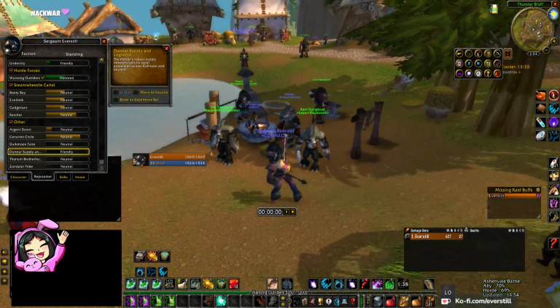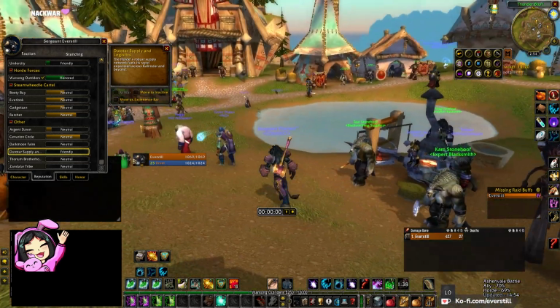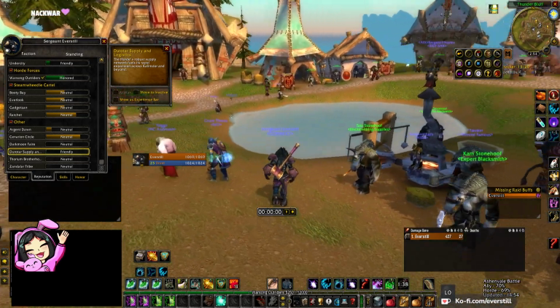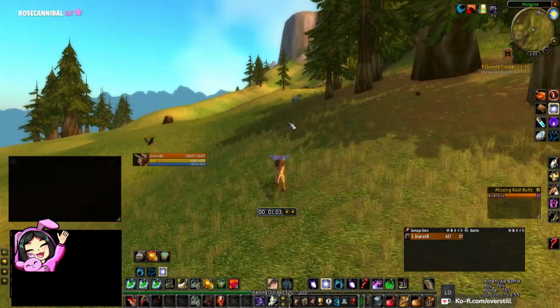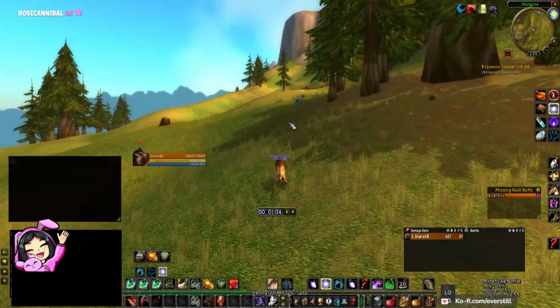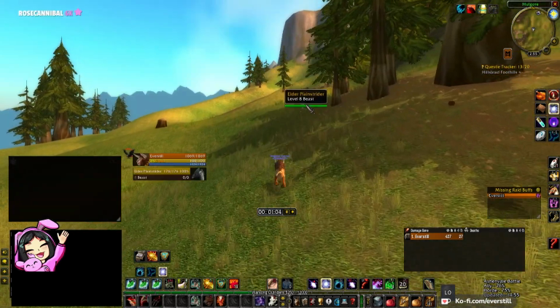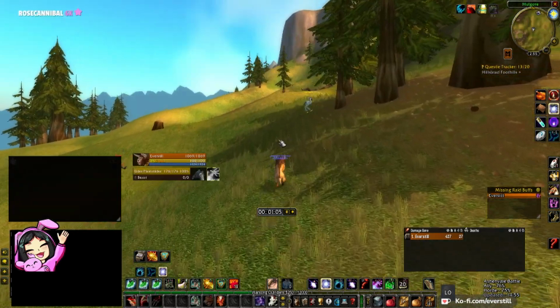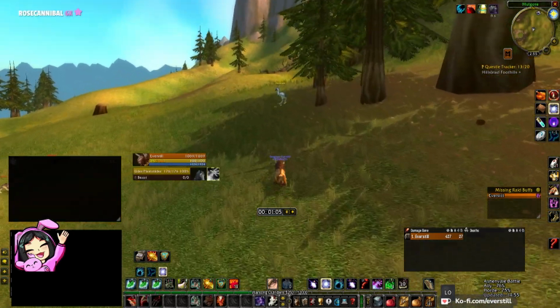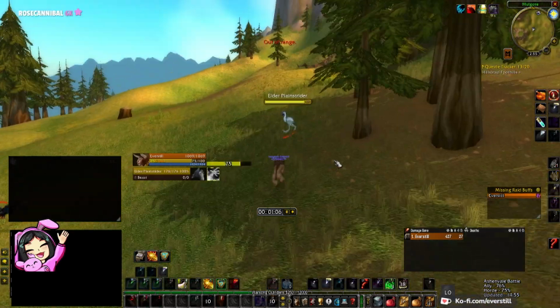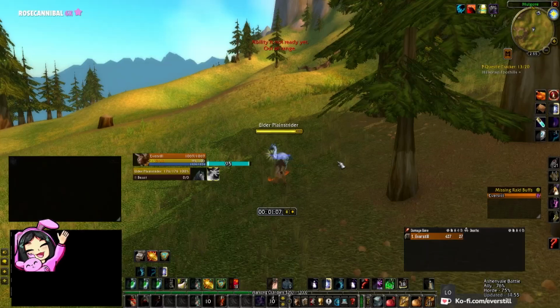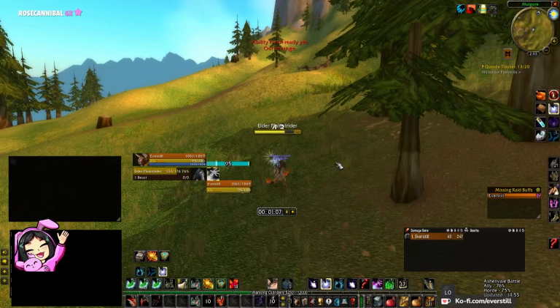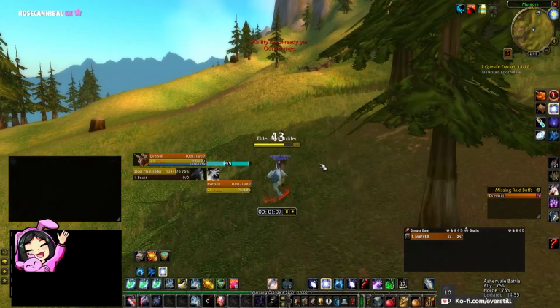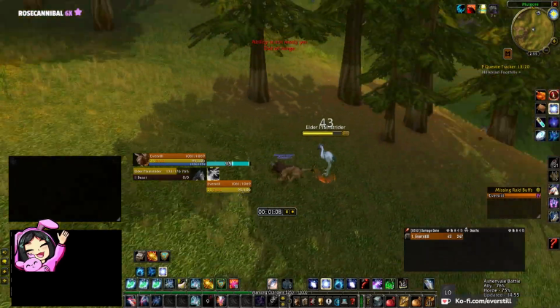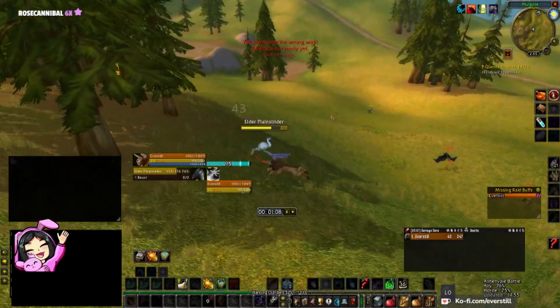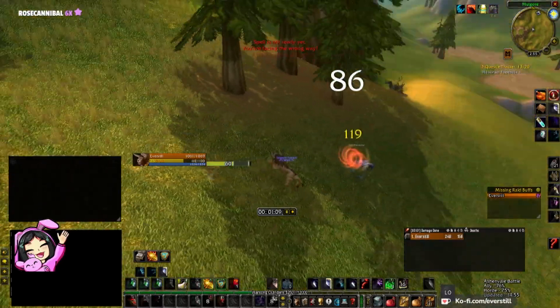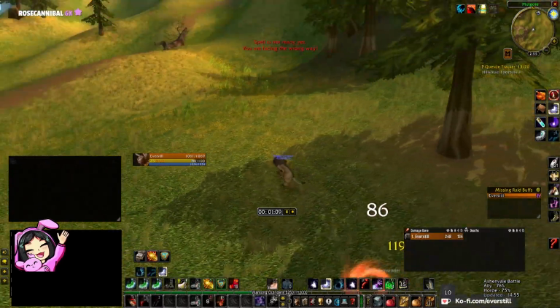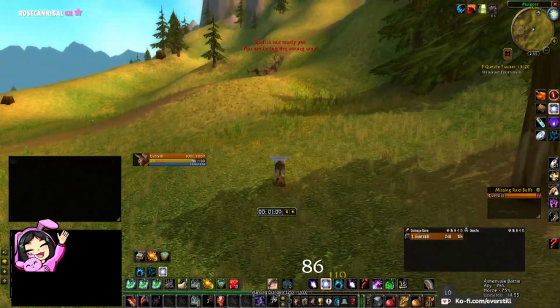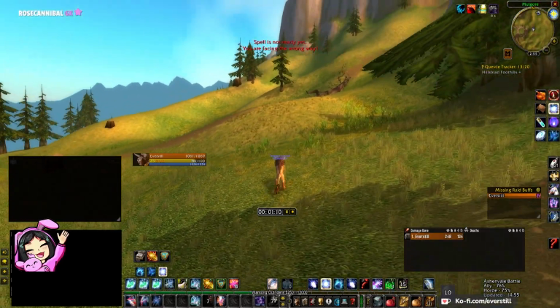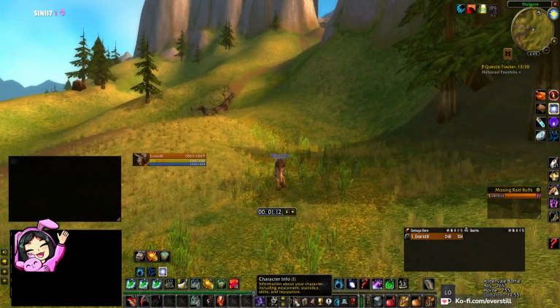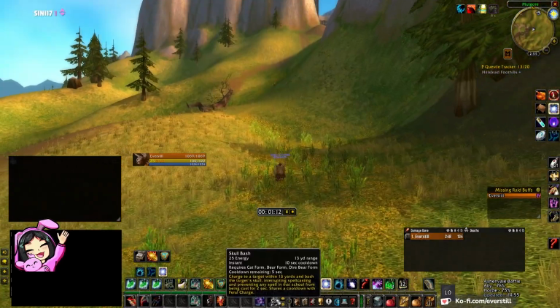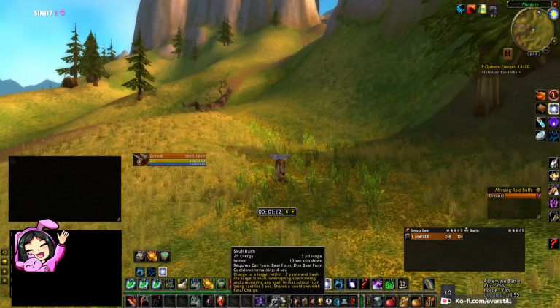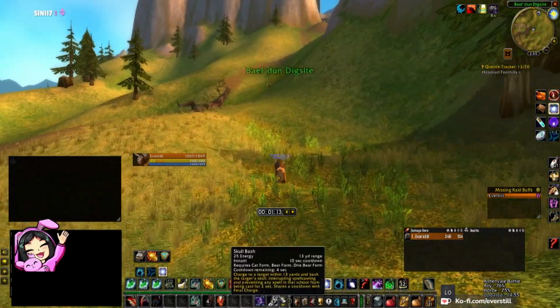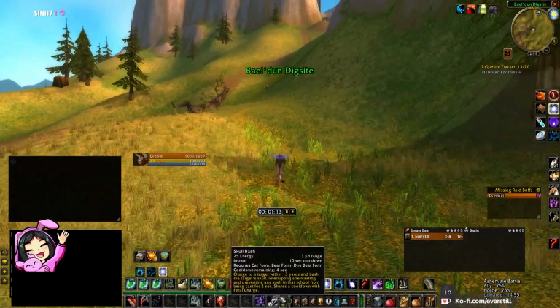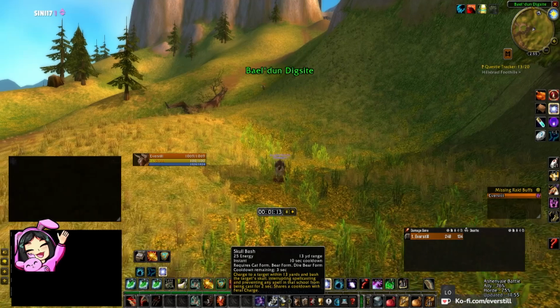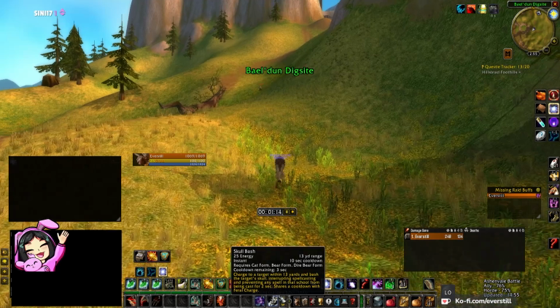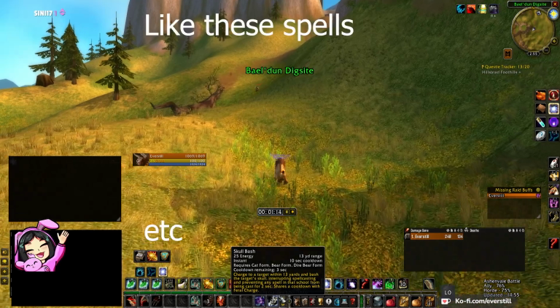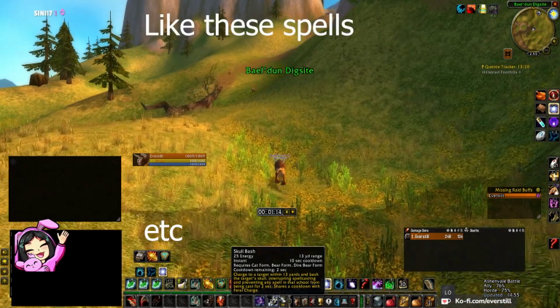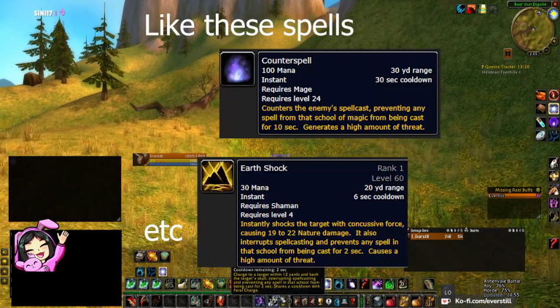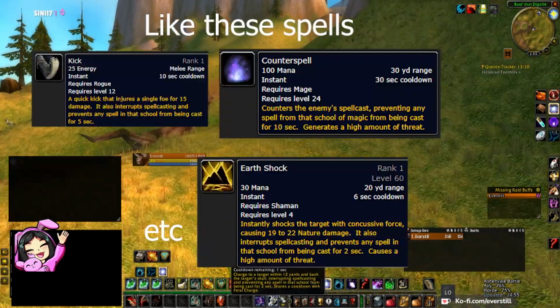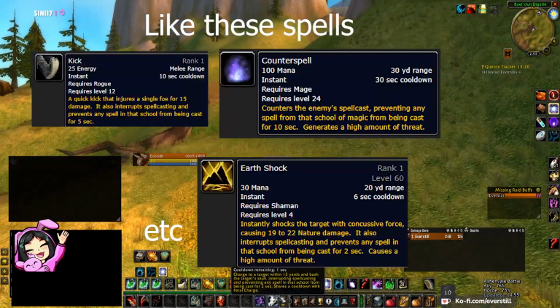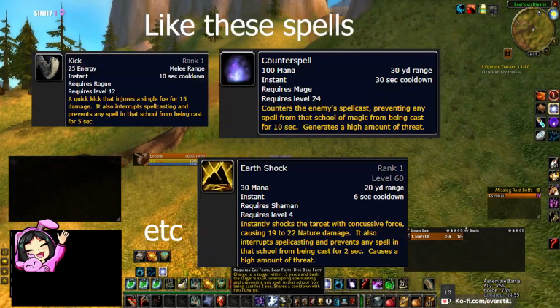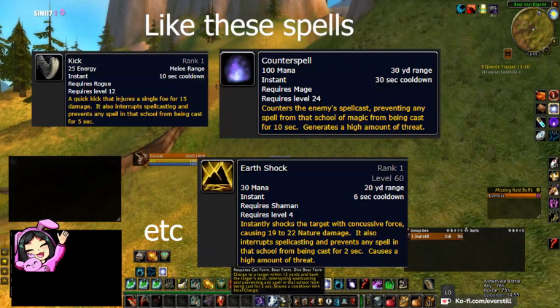You only need Friendly now. And Skull Bash is an interrupt and a little charge, like you can see there. It will interrupt a spell cast if someone is casting a spell at that time.